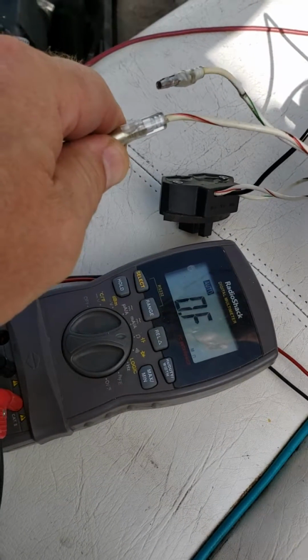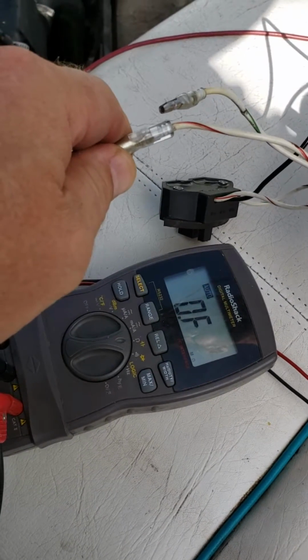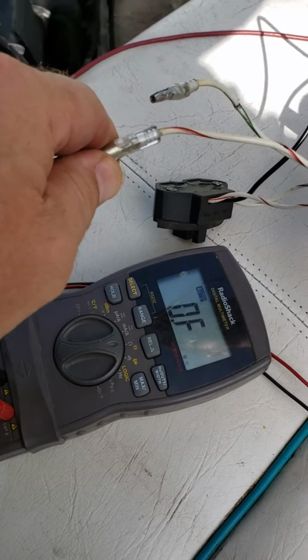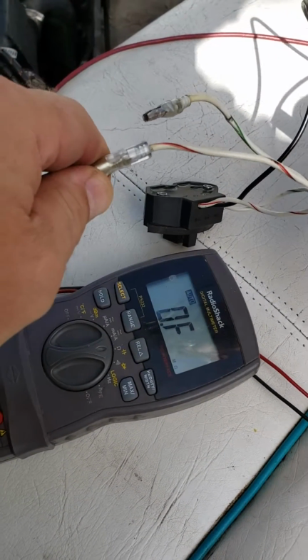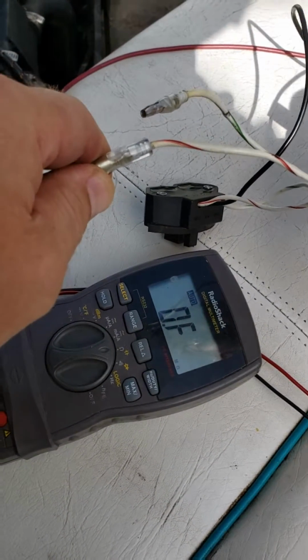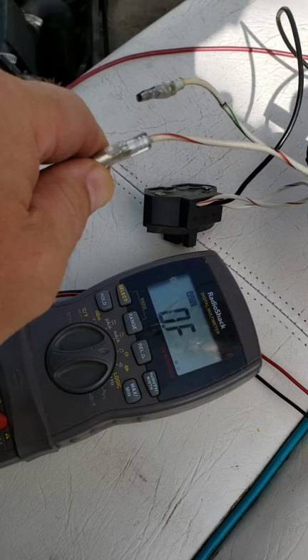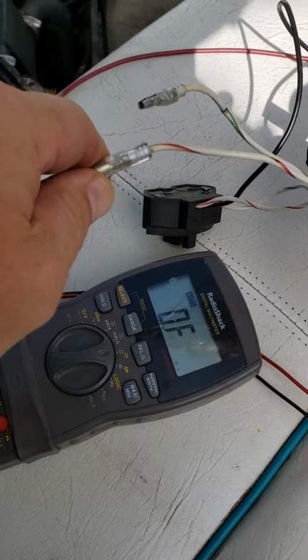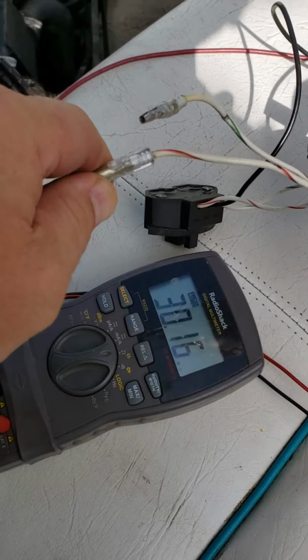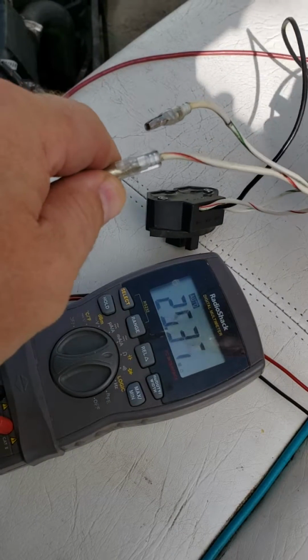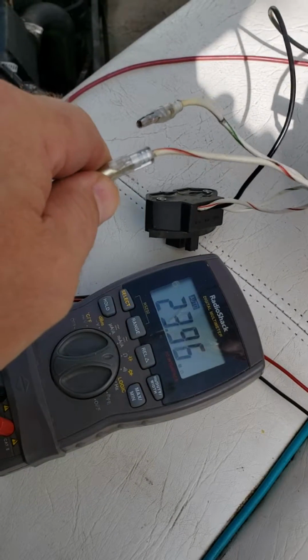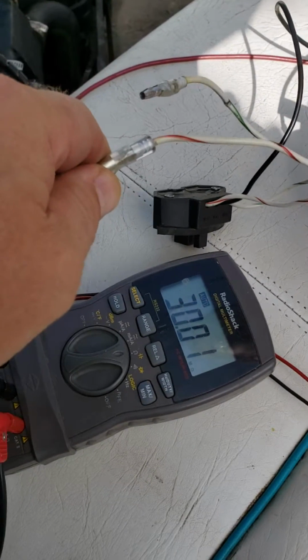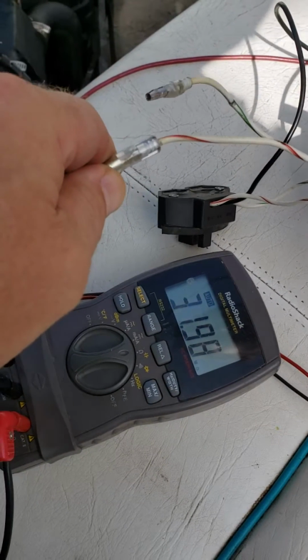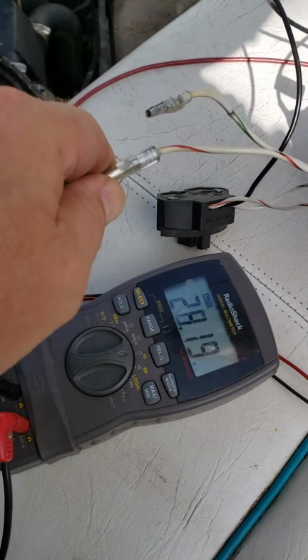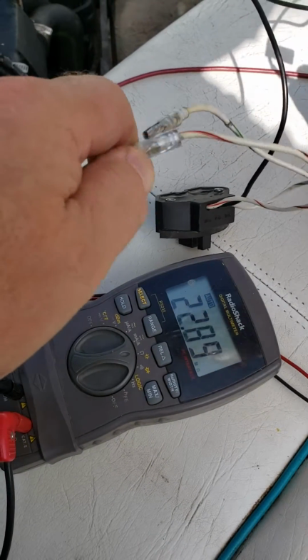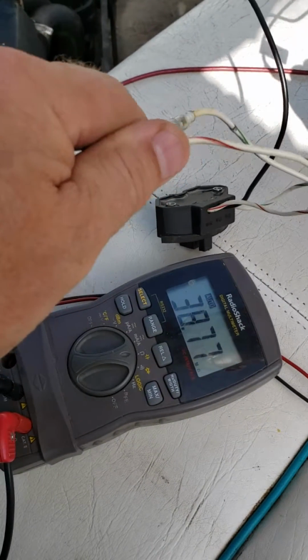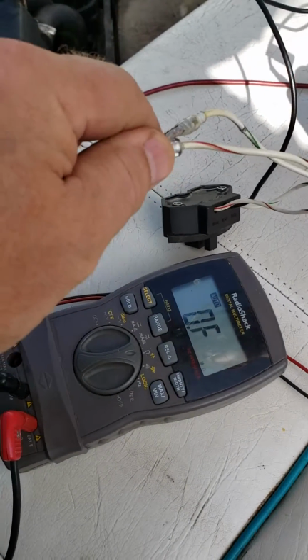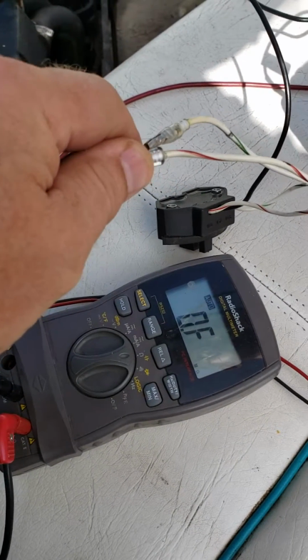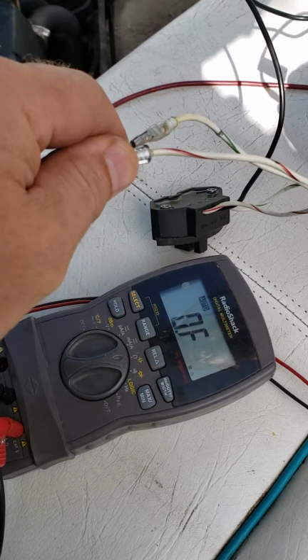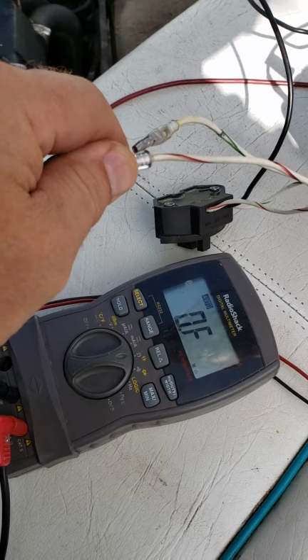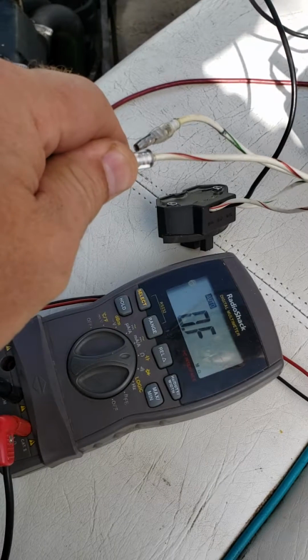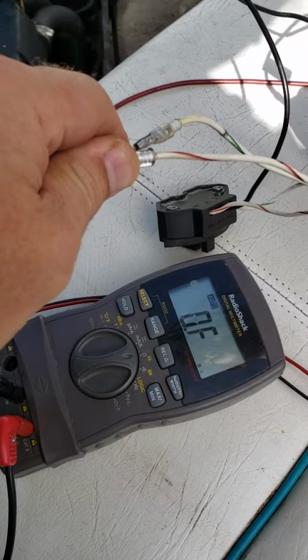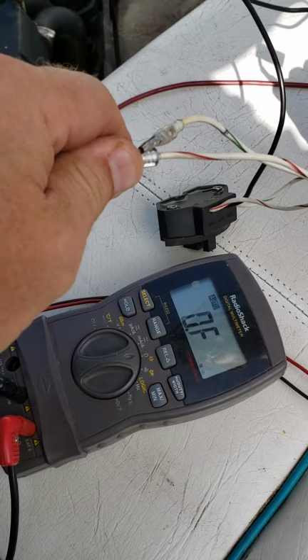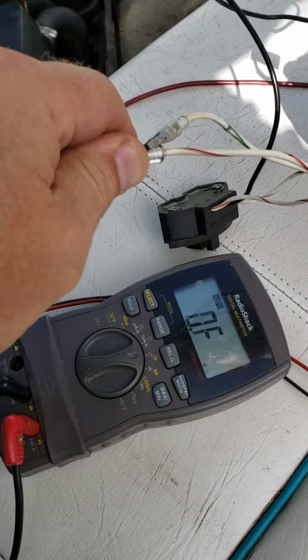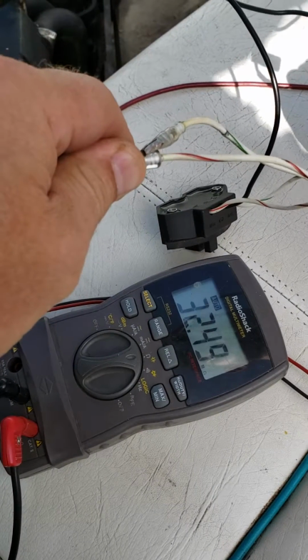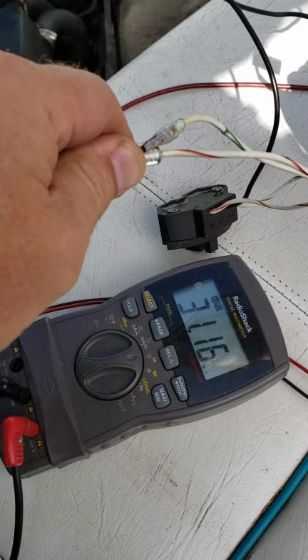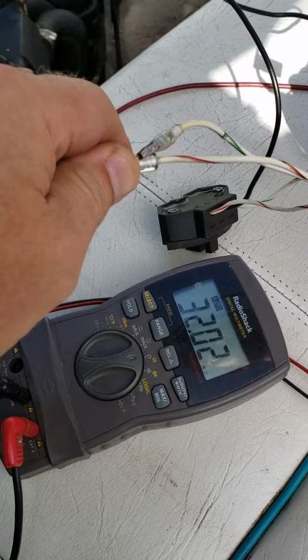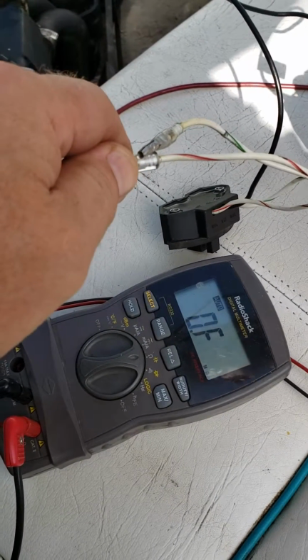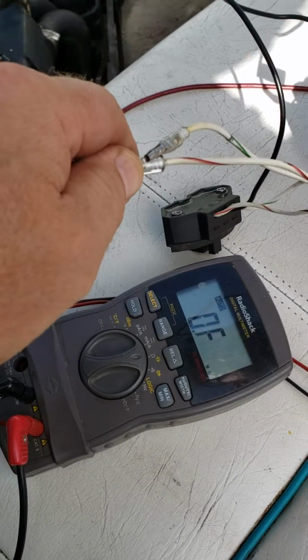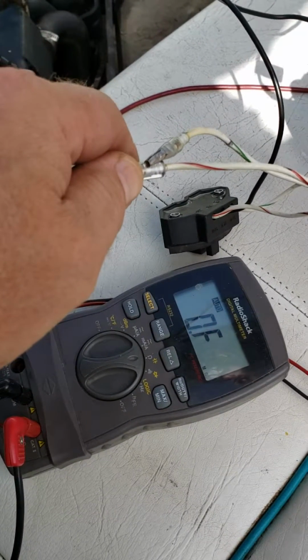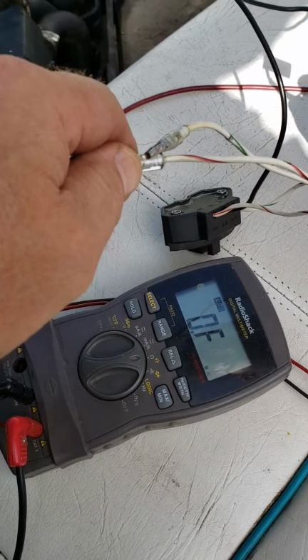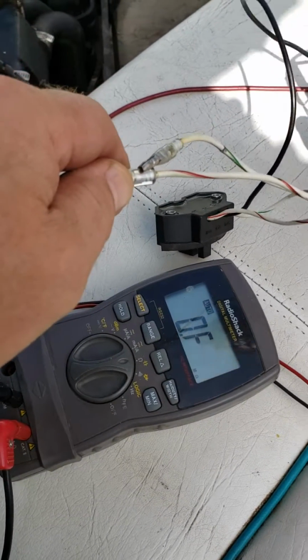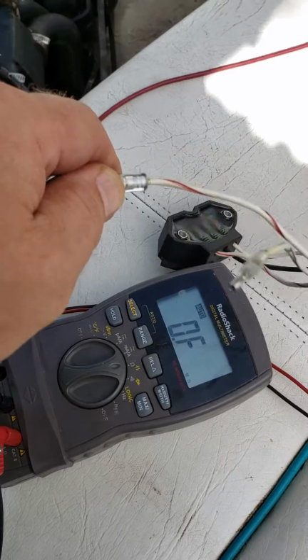Infinity mega ohms on that one. It touched my finger, I think. So it's high impedance.